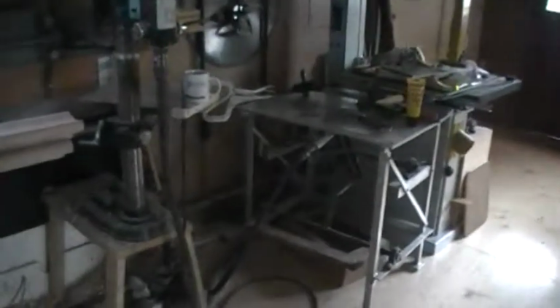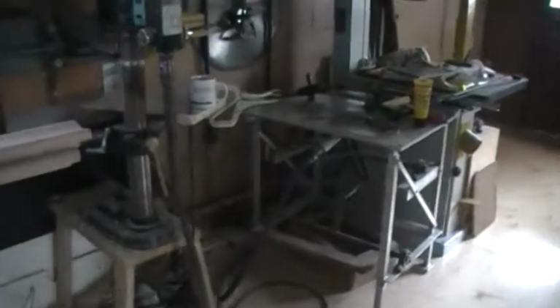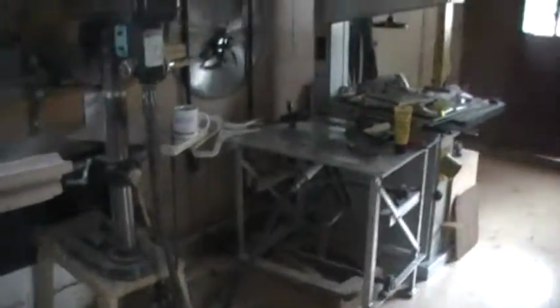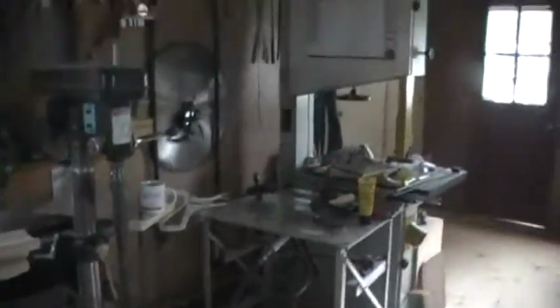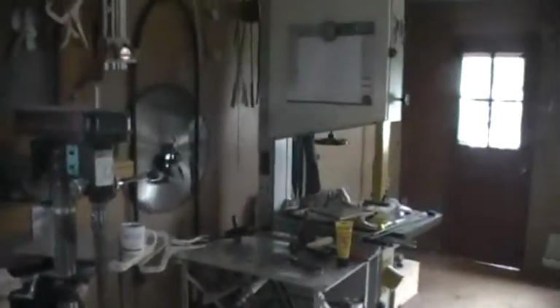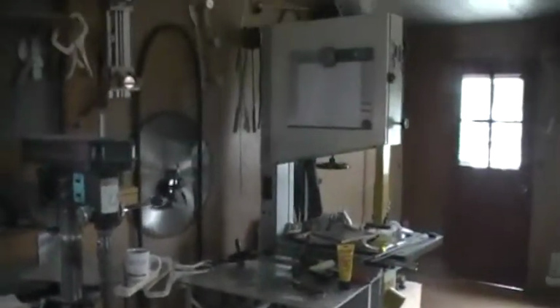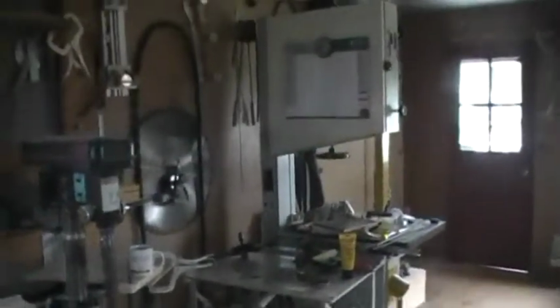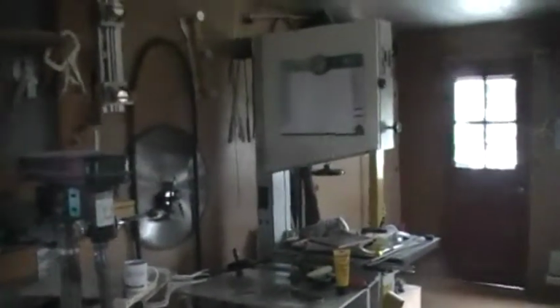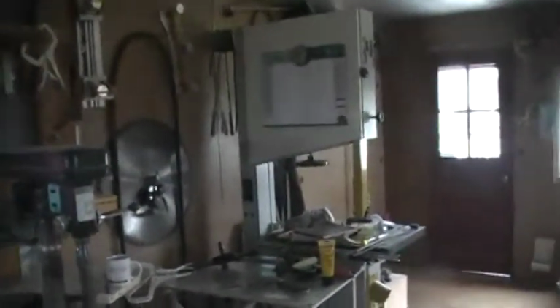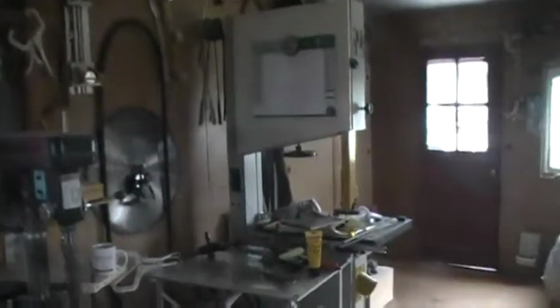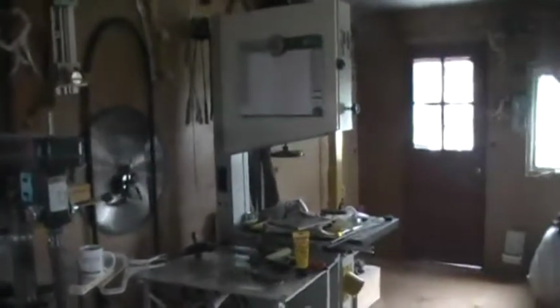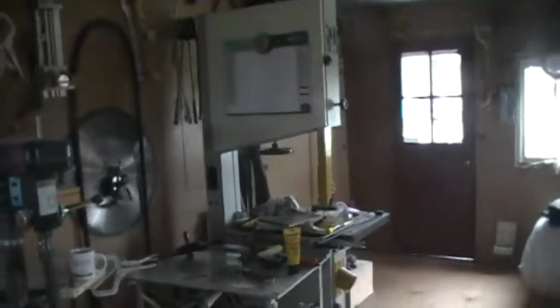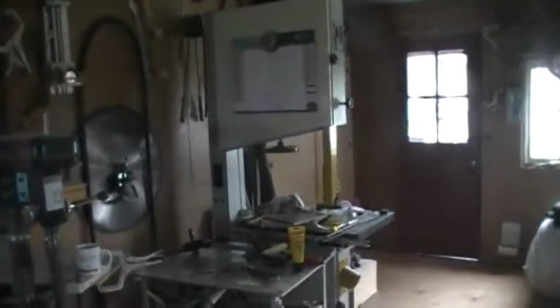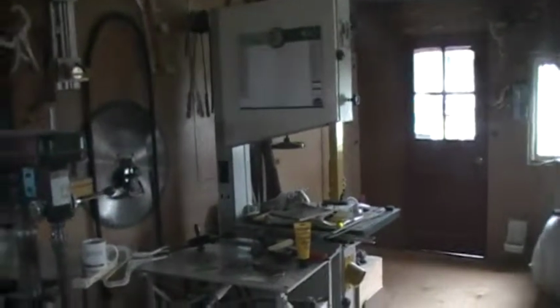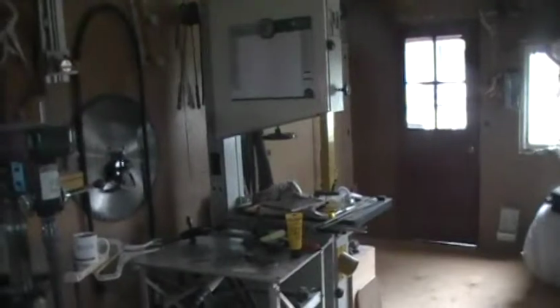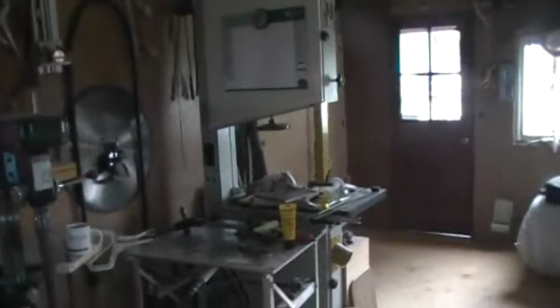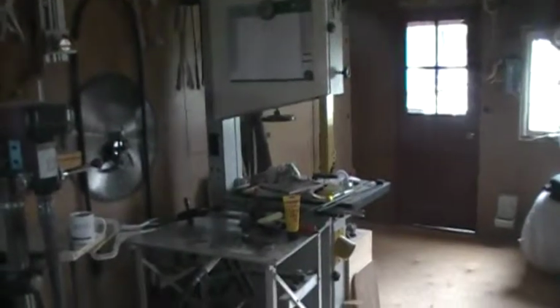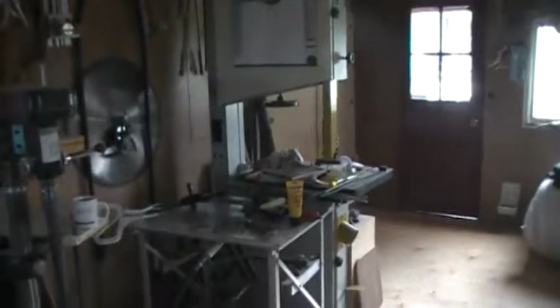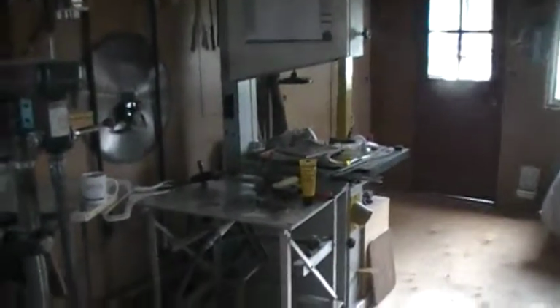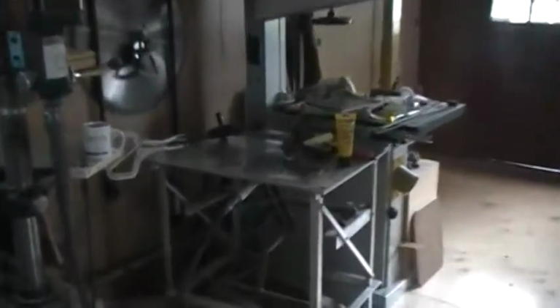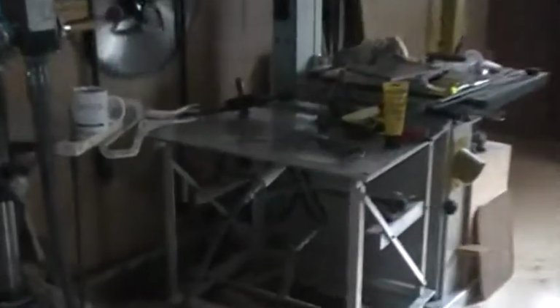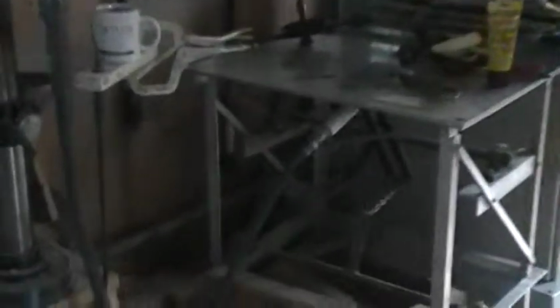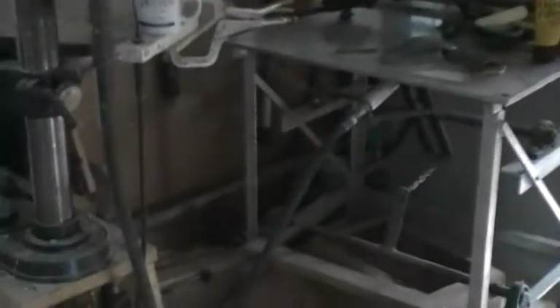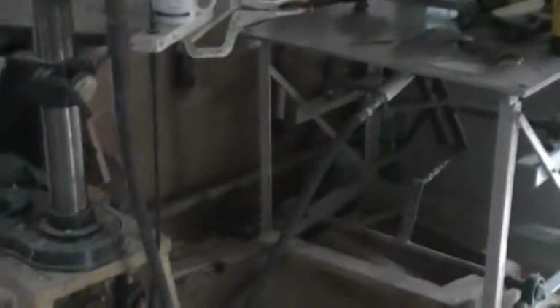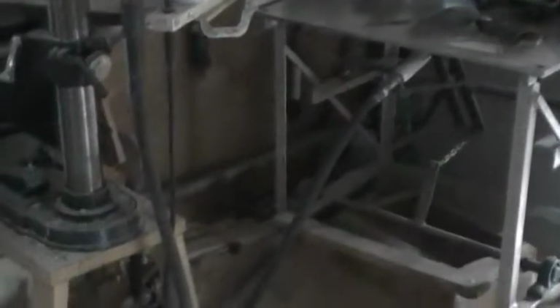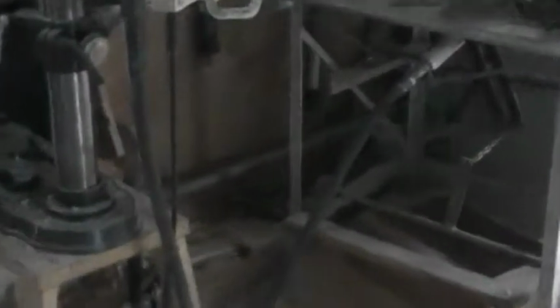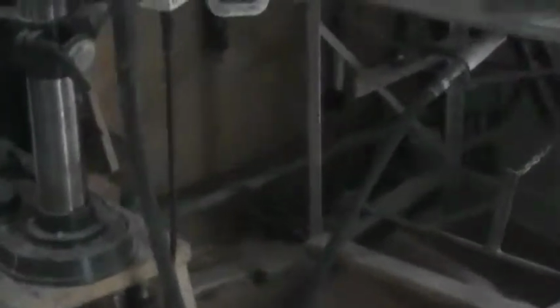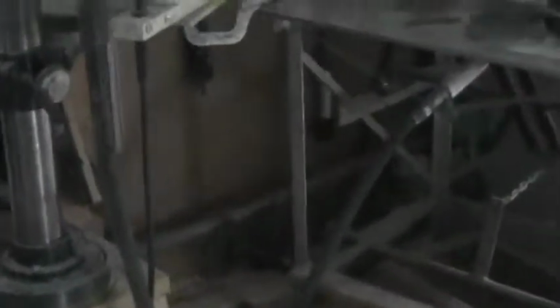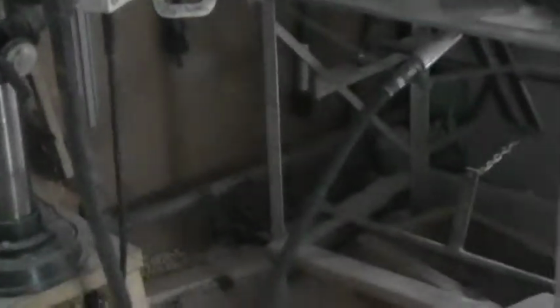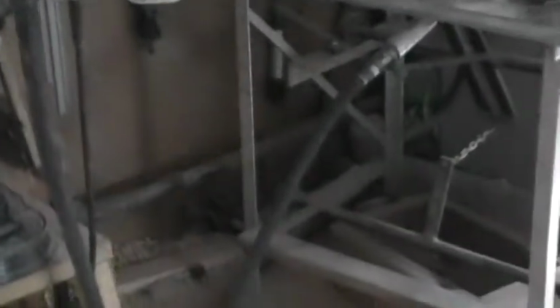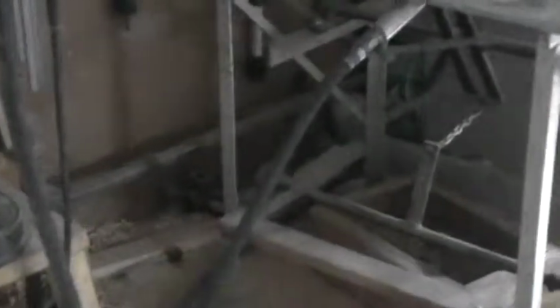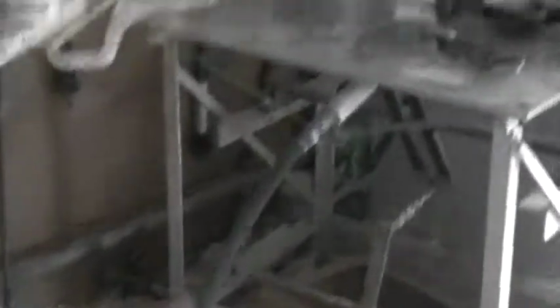Everything in this shop — that is a belt sander. Yes, it is. And everything in this shop is run off a shaft and a belt.